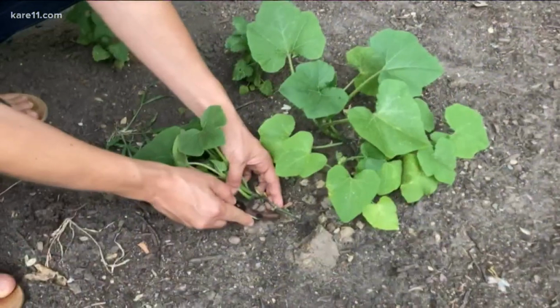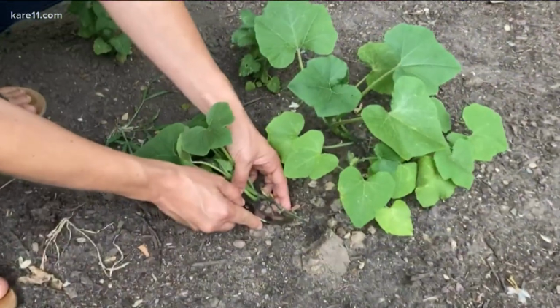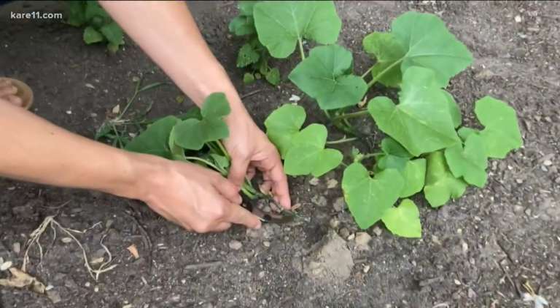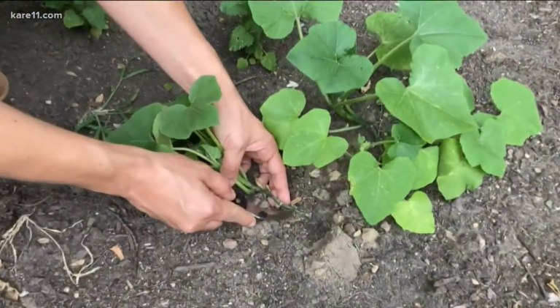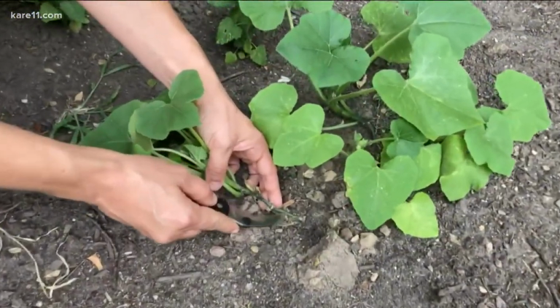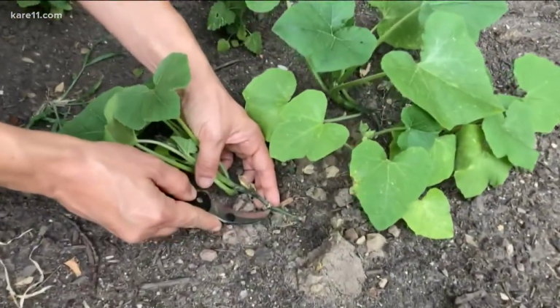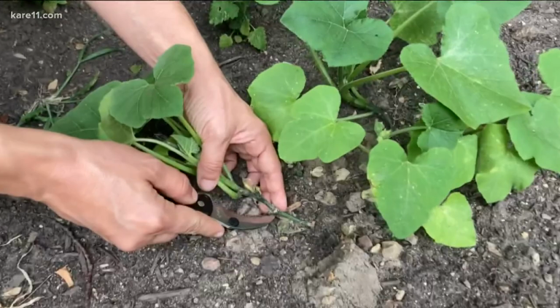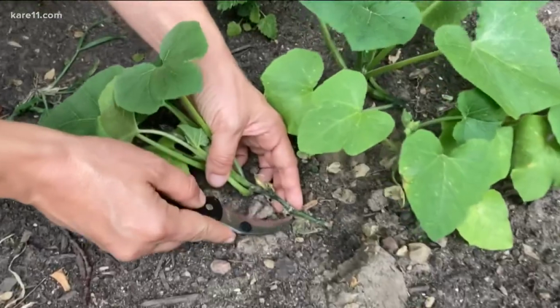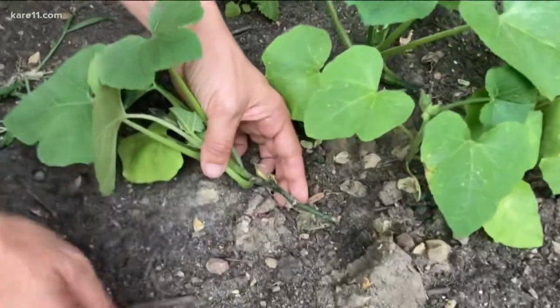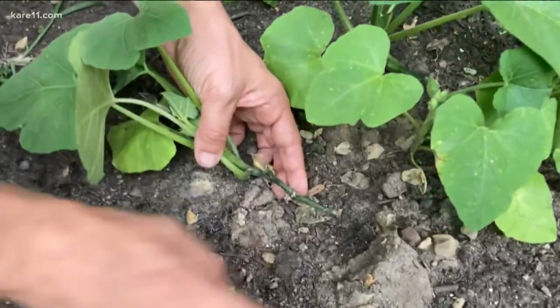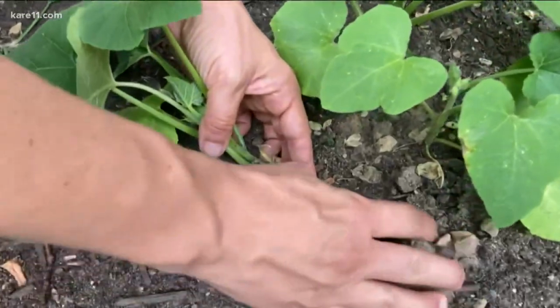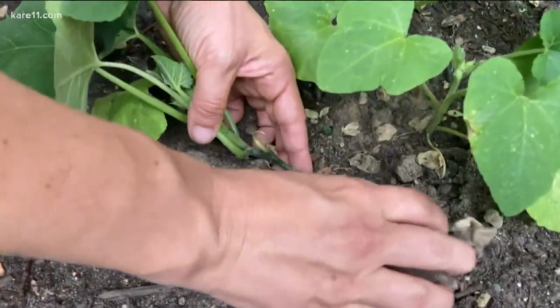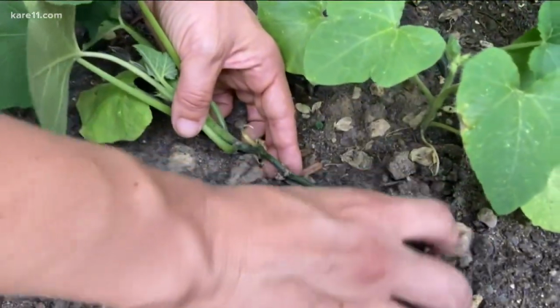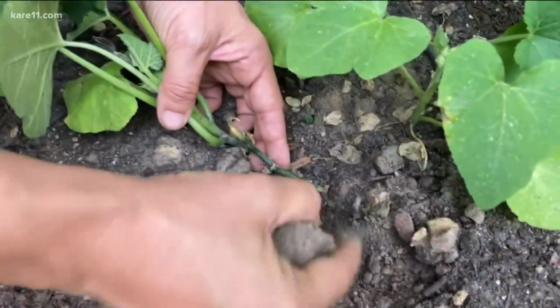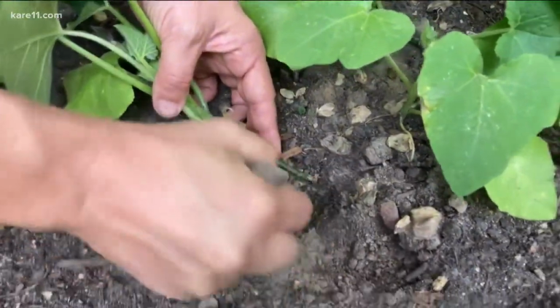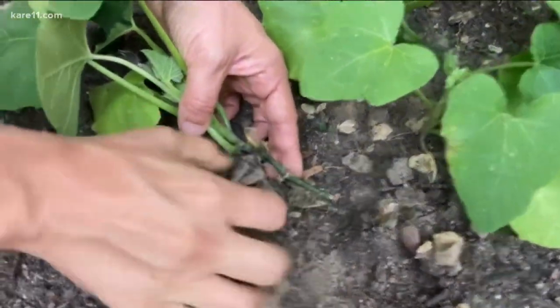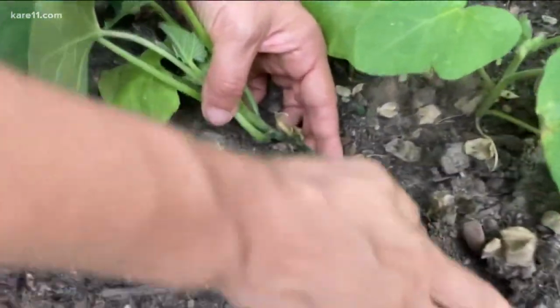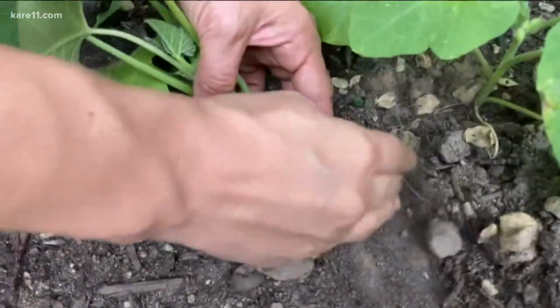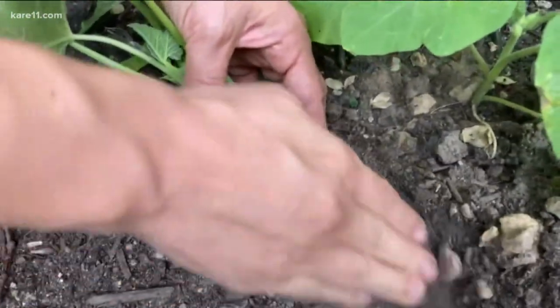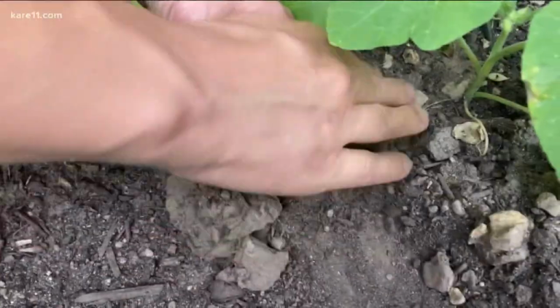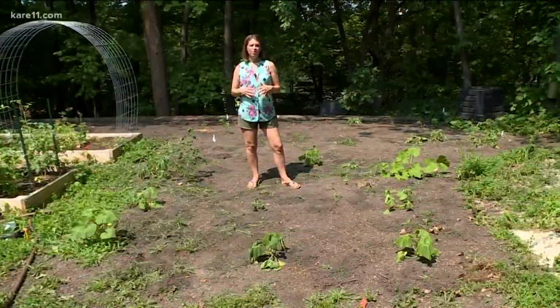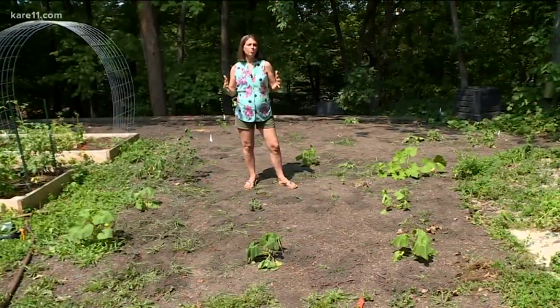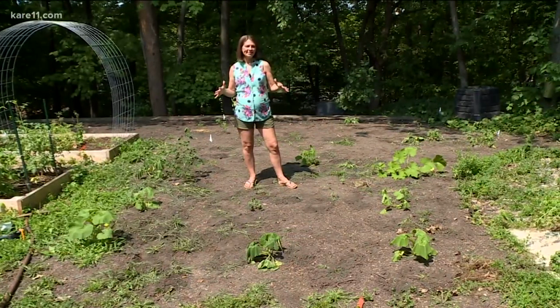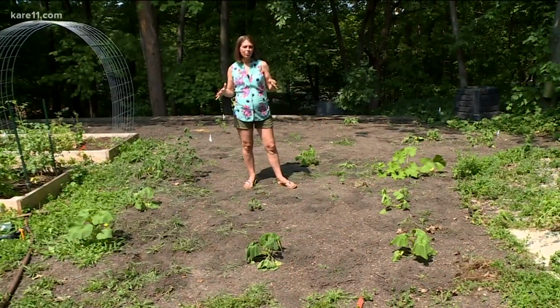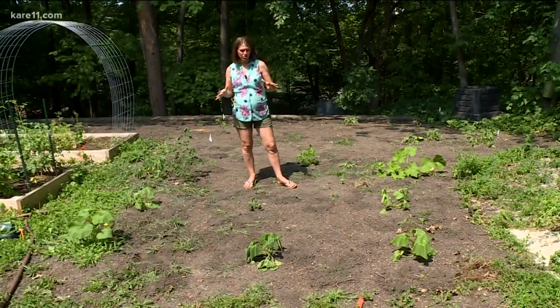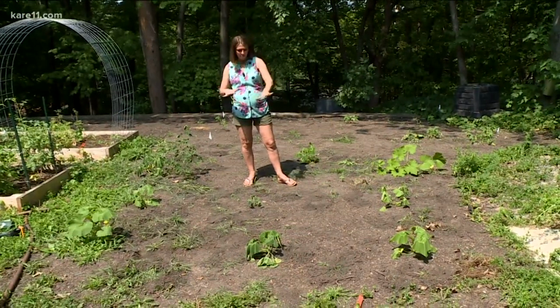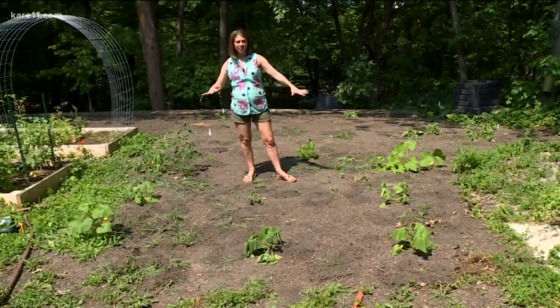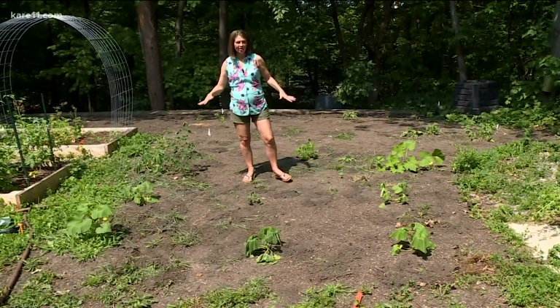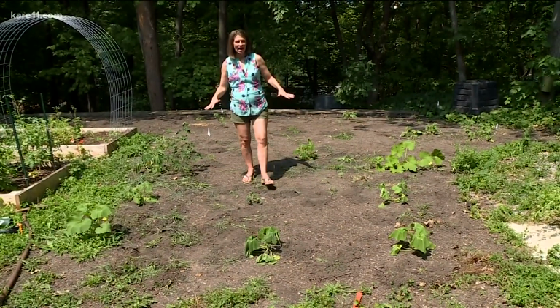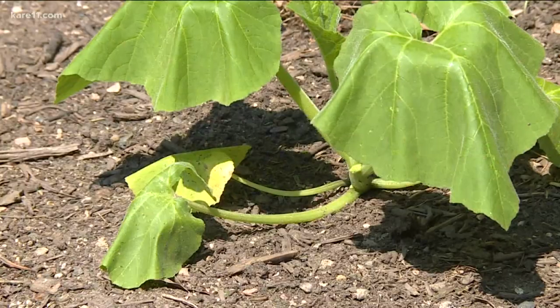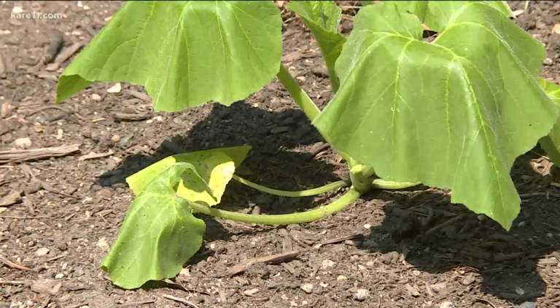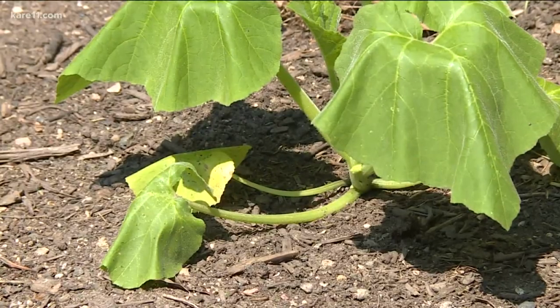If you catch it quickly, you can use a knife to slit open the stem and remove the borer. Bury that open wound under a mound of dirt. You can also plant a second crop in July when the adults are less active, and that's what I've done here.